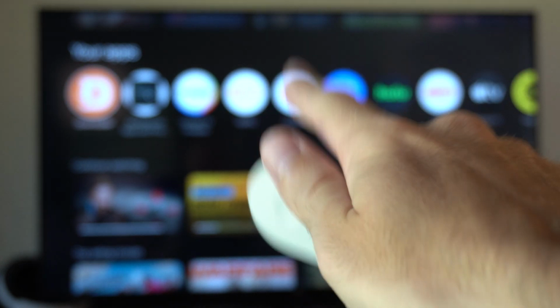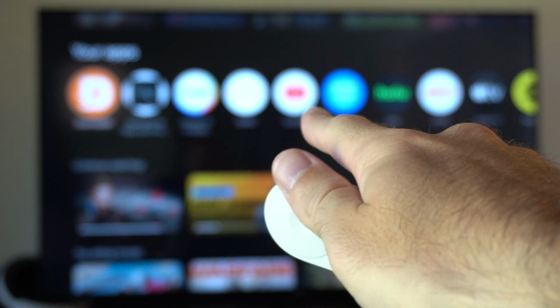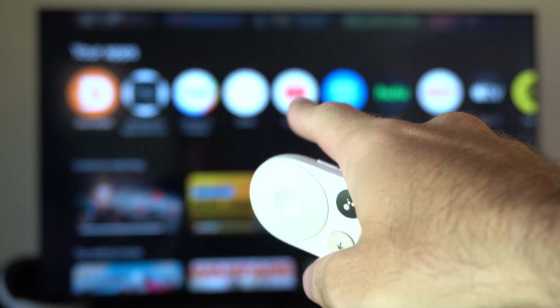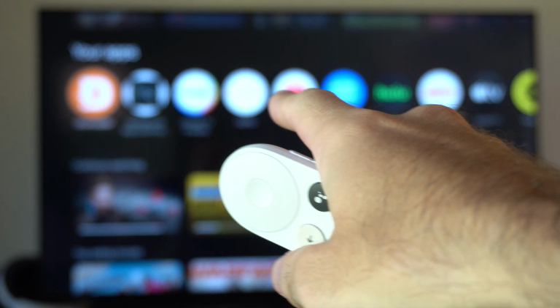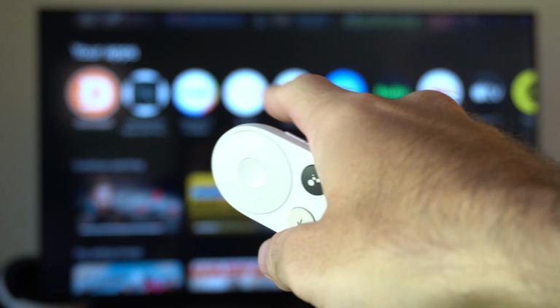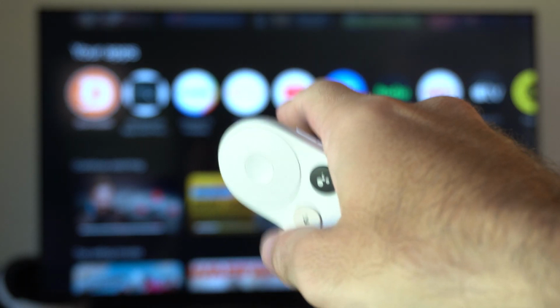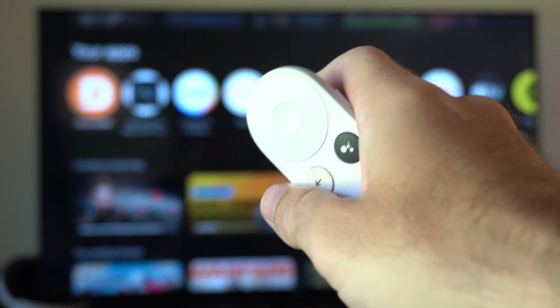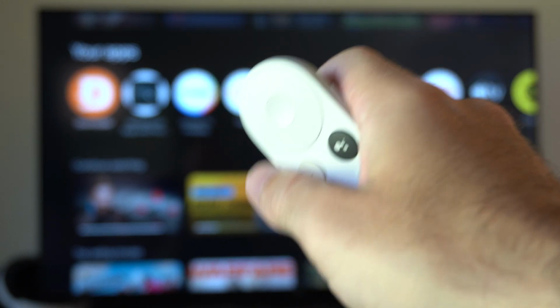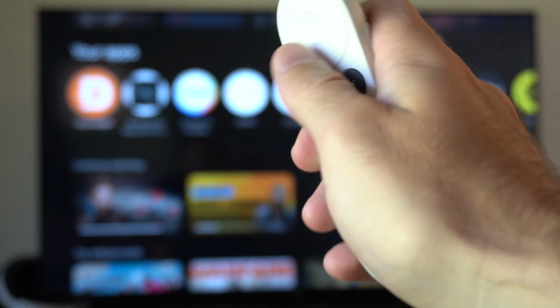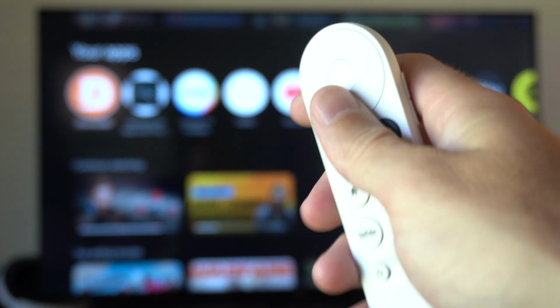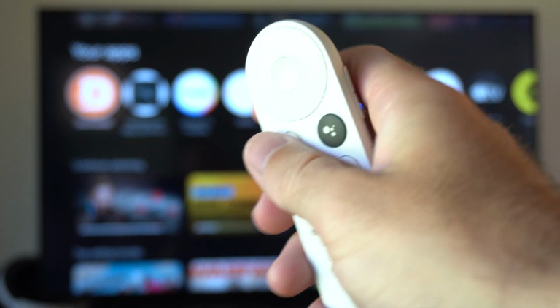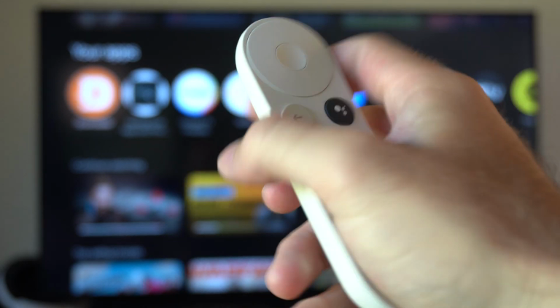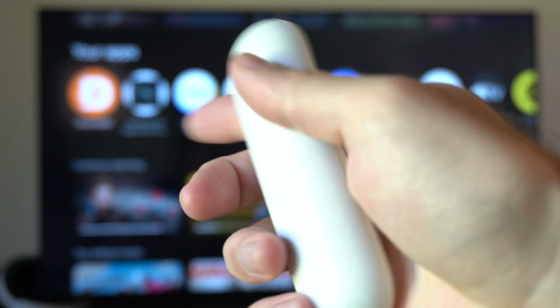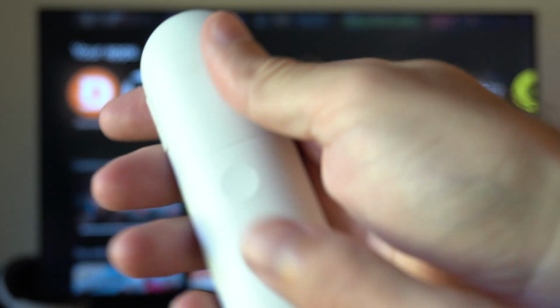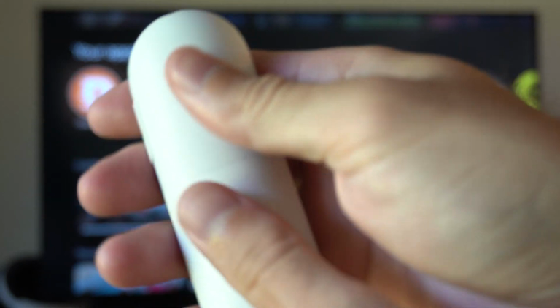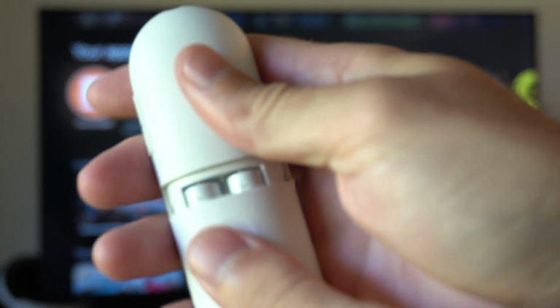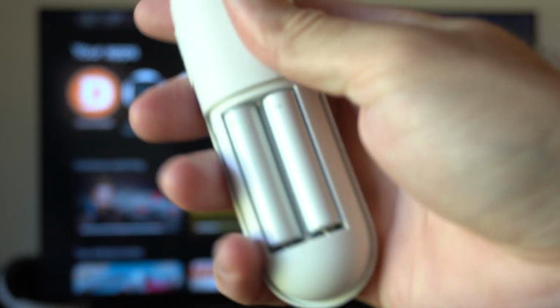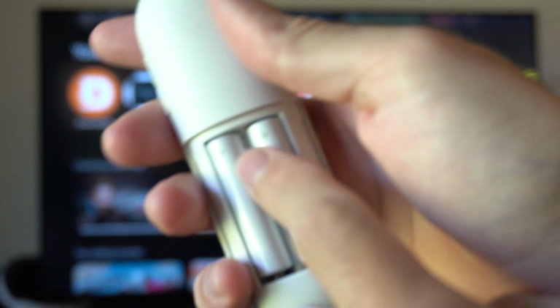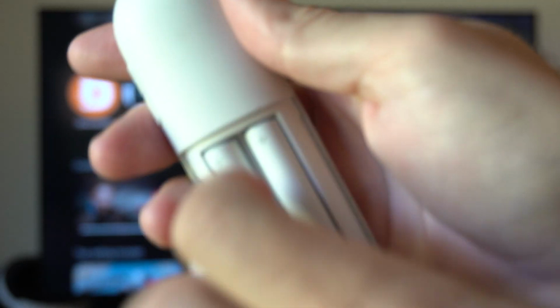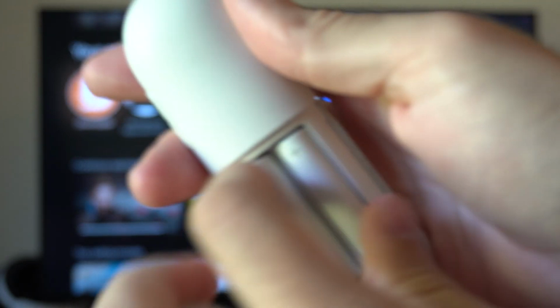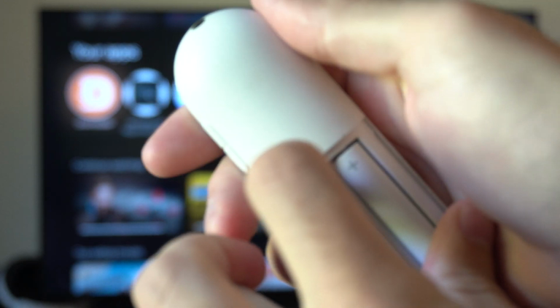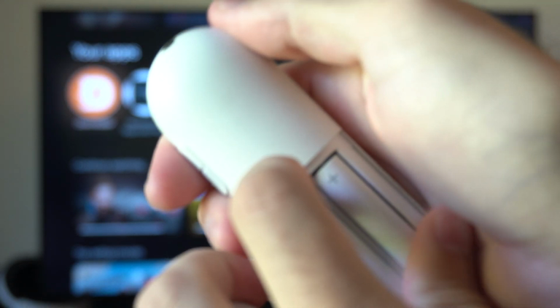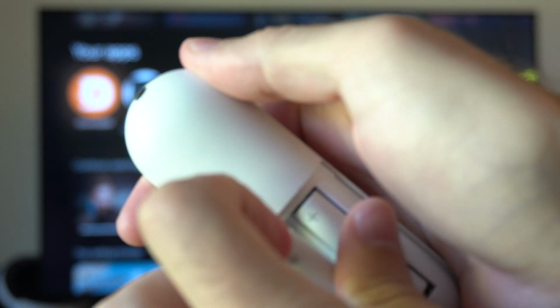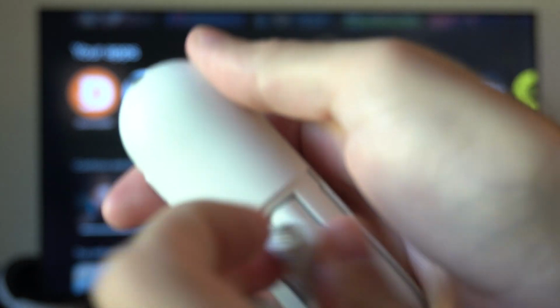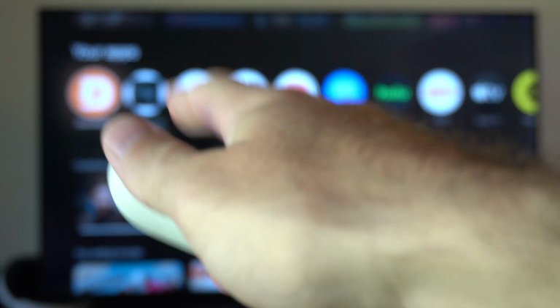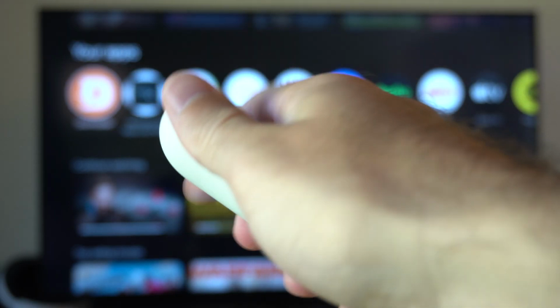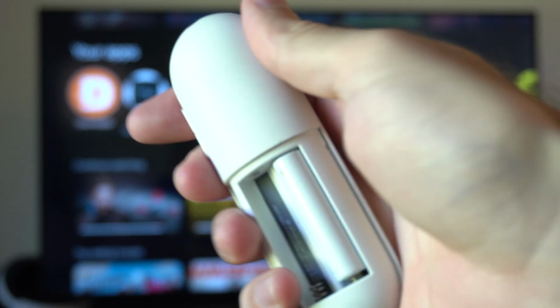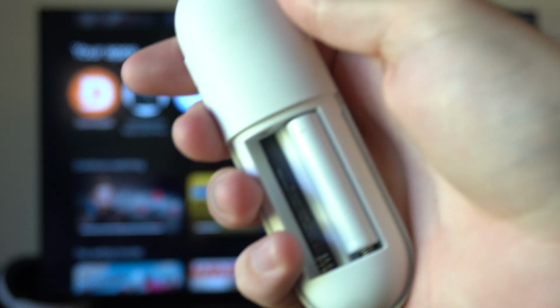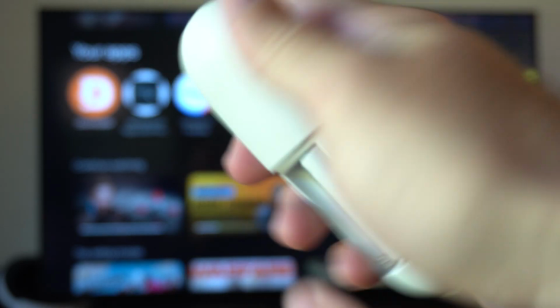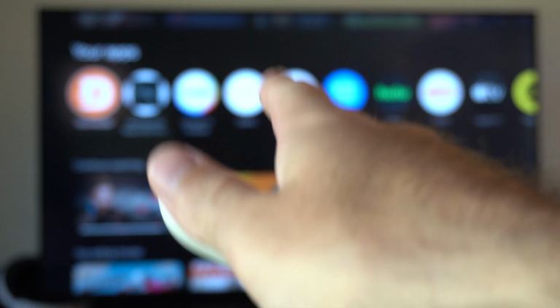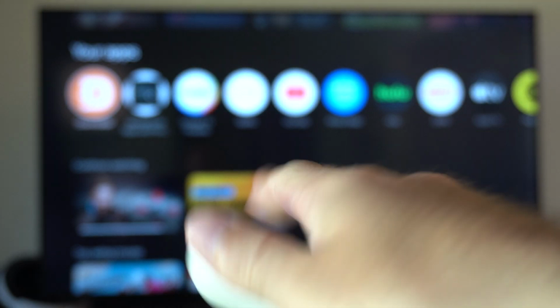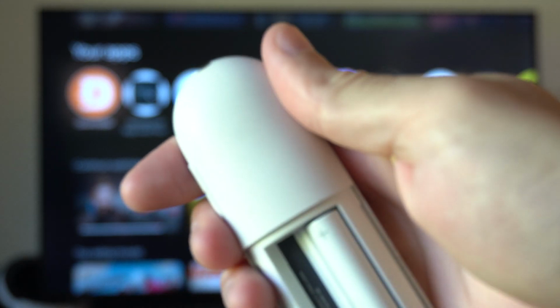What you want to do is go over to your Chromecast and unplug it for about 60 seconds. Then go to the remote and remove the batteries. Plug in your Chromecast and wait for it to get back to the home screen.